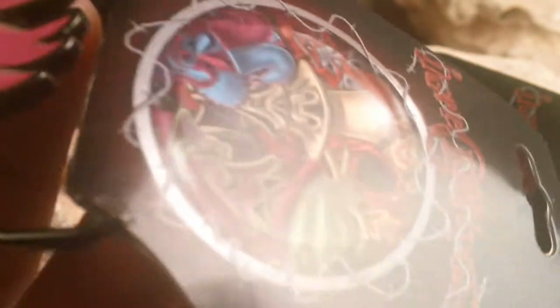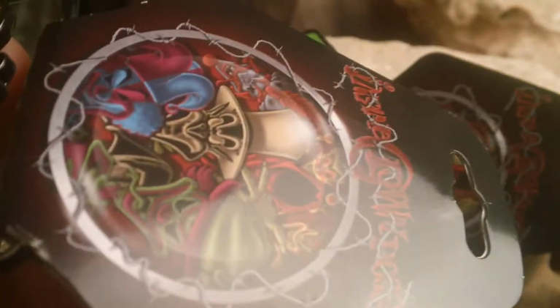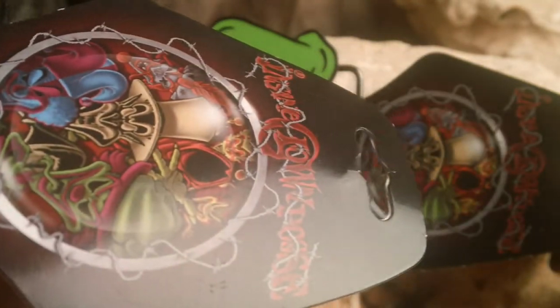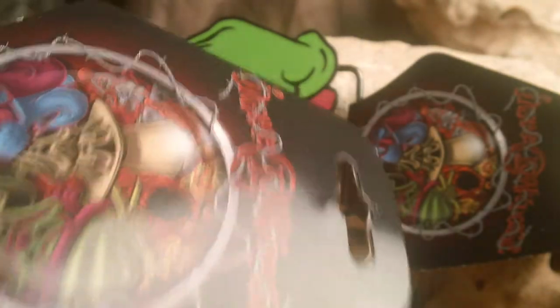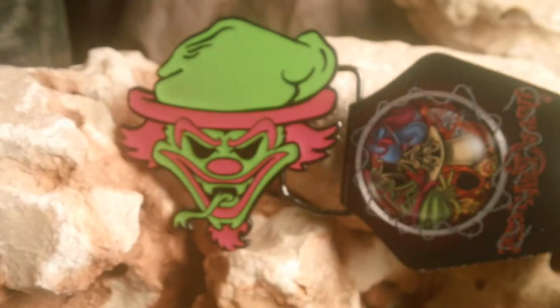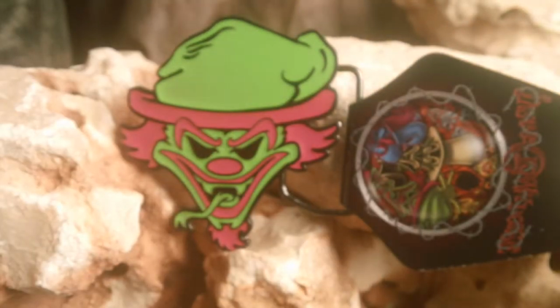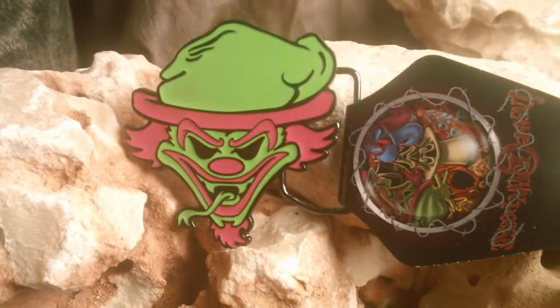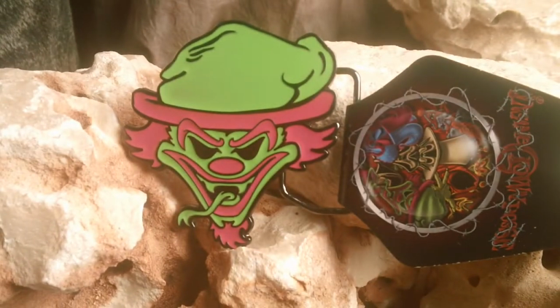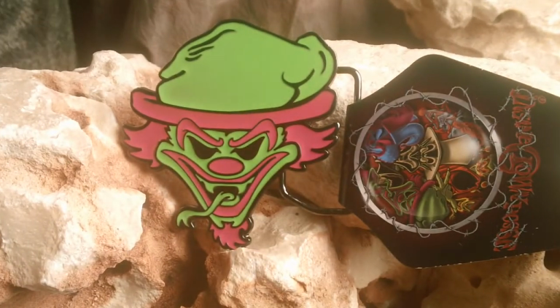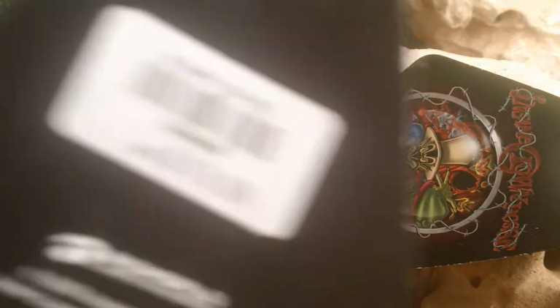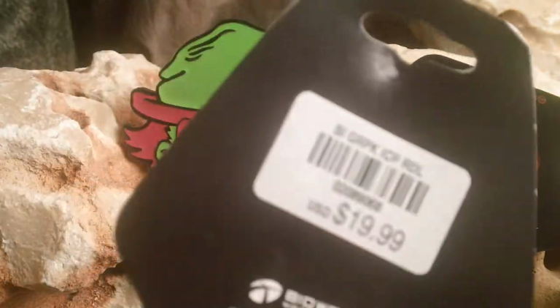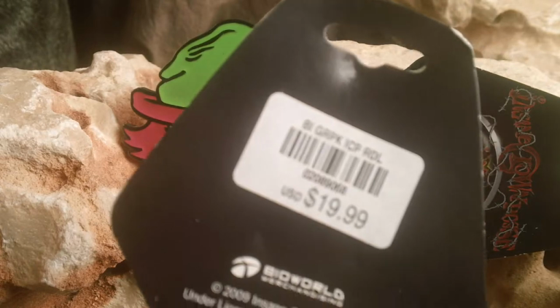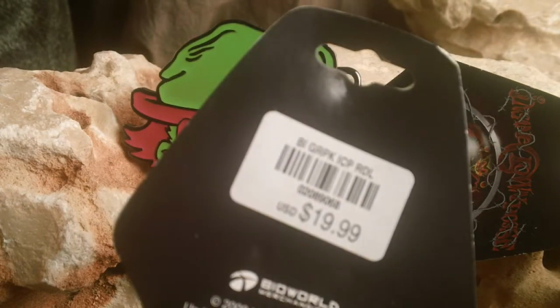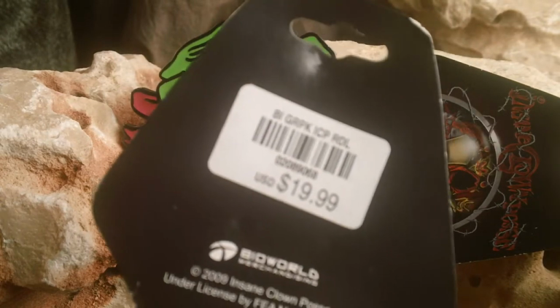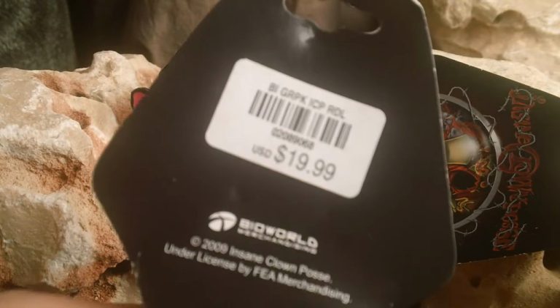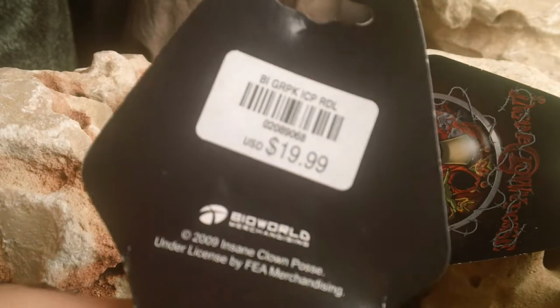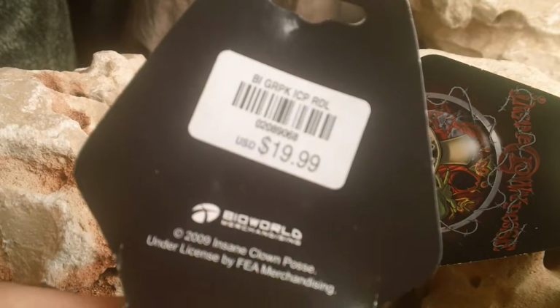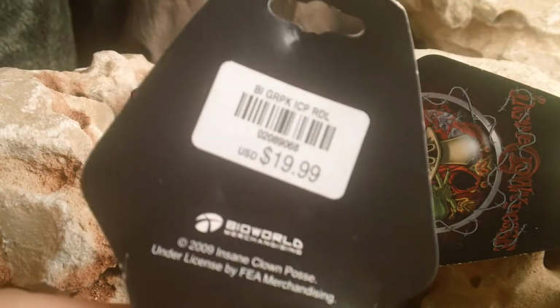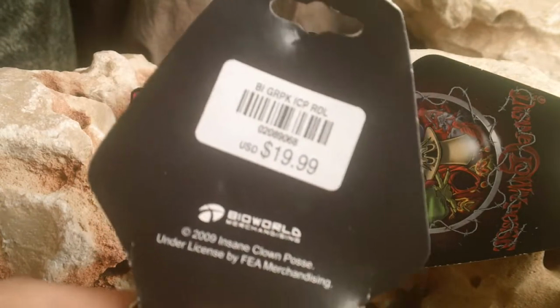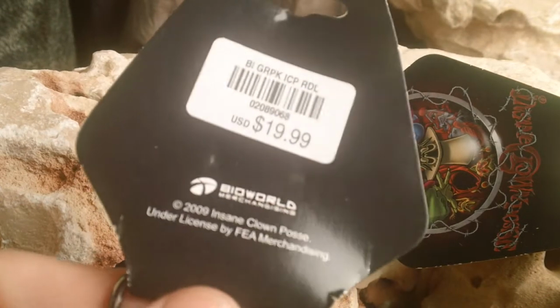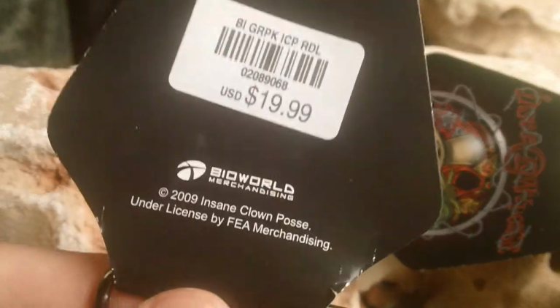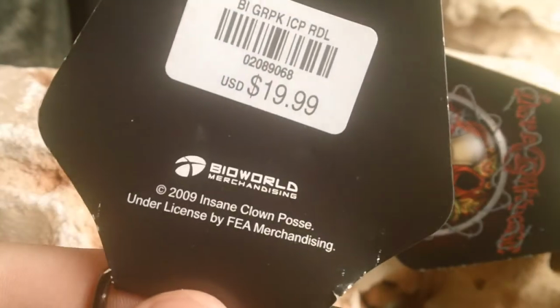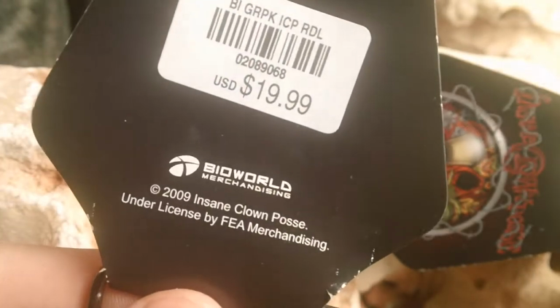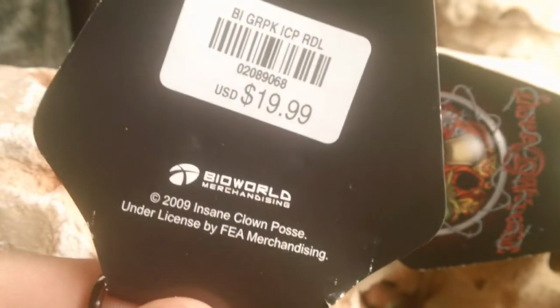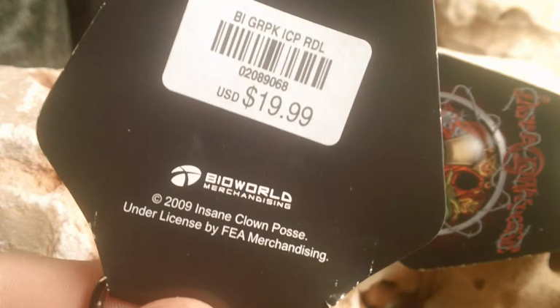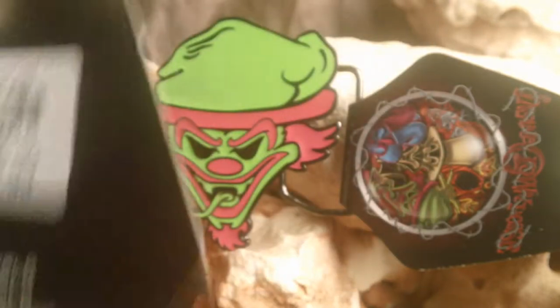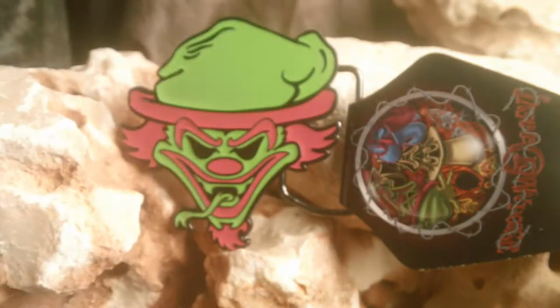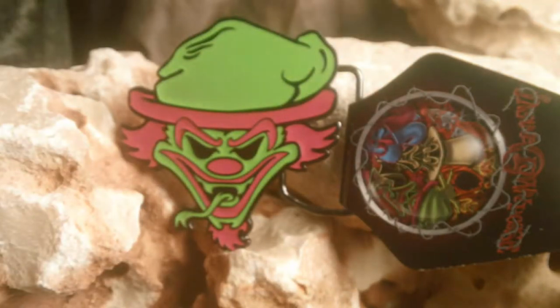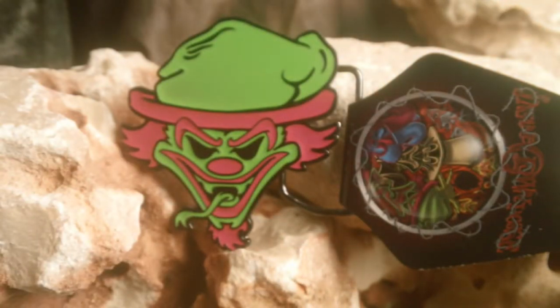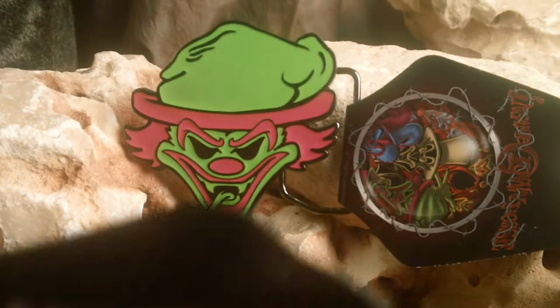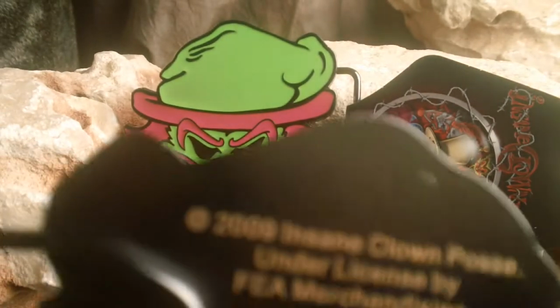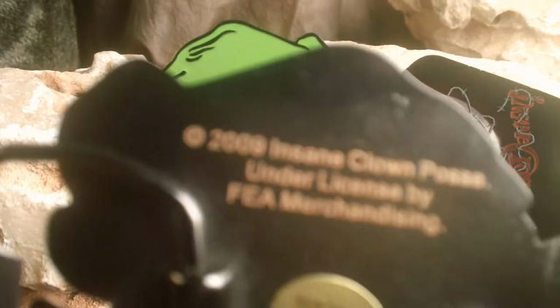That is licensed. Let's take a look at the back. Retail on this piece — they were paid $19.99. You can see it is under license.